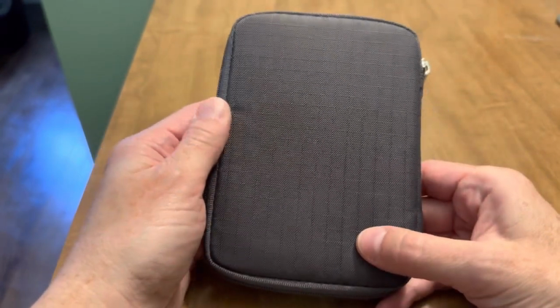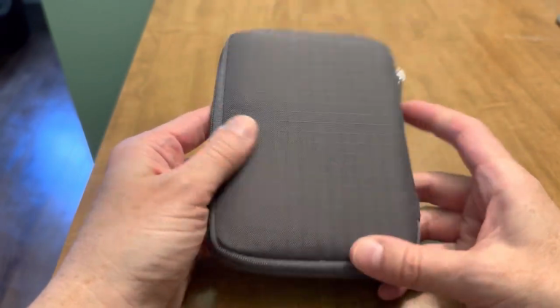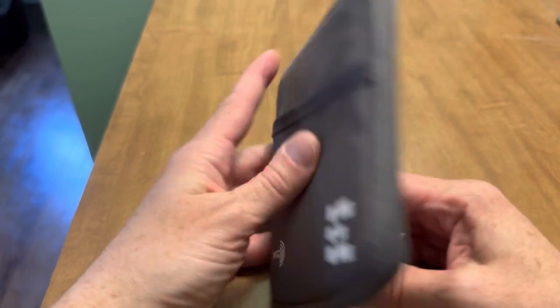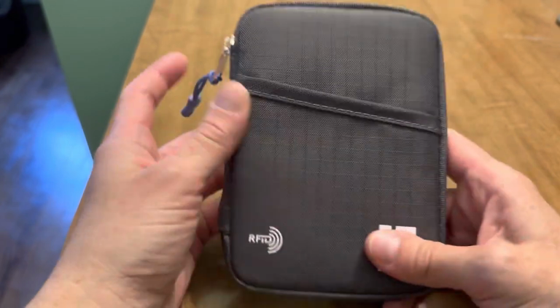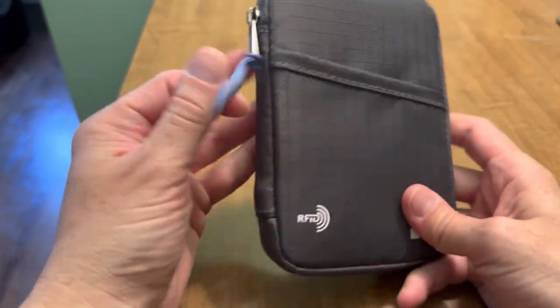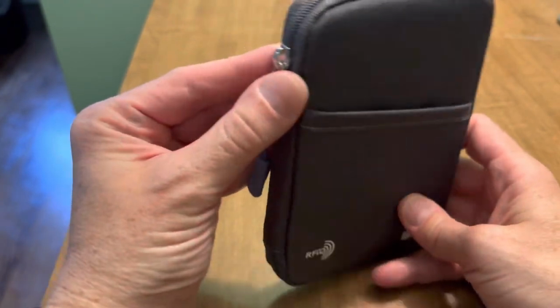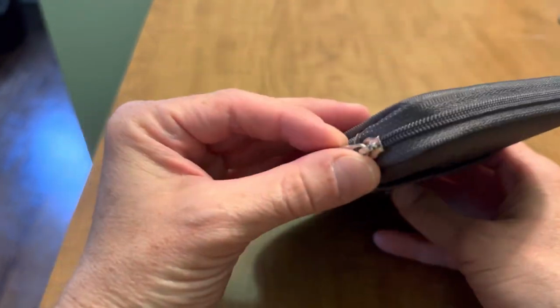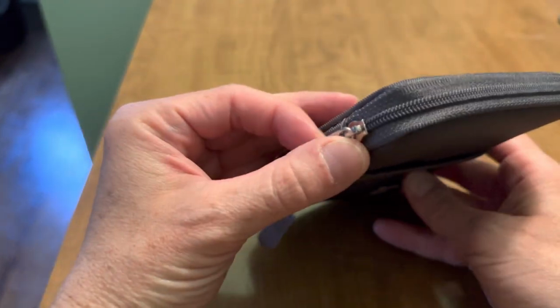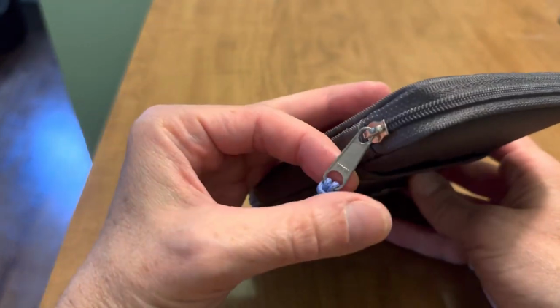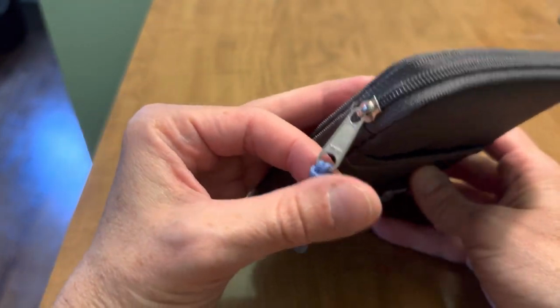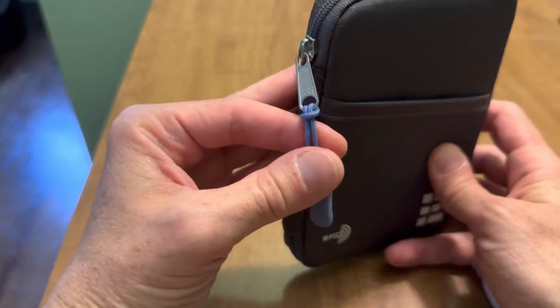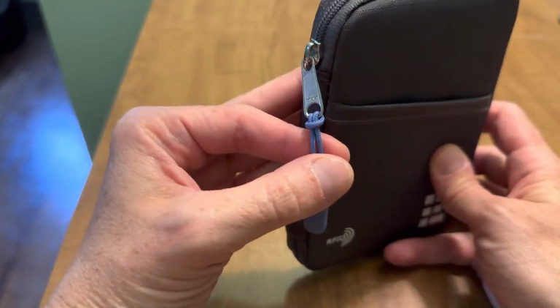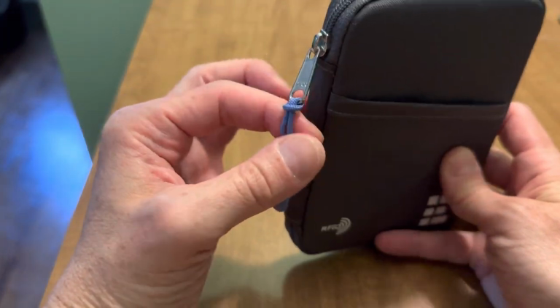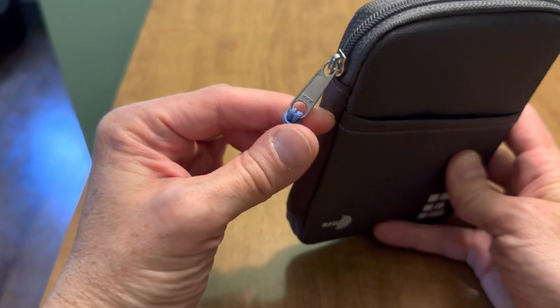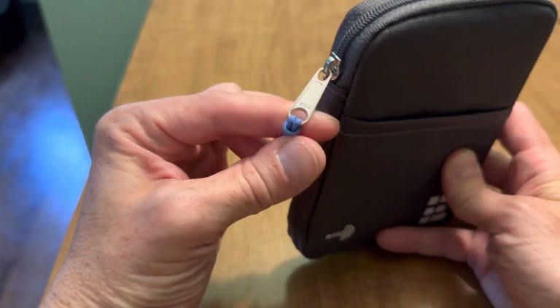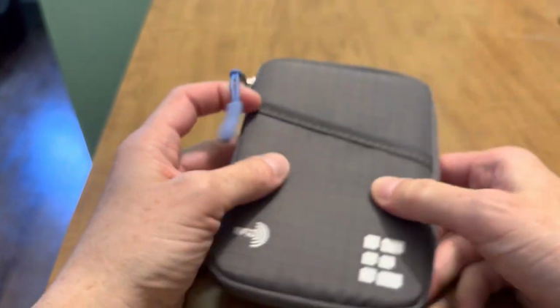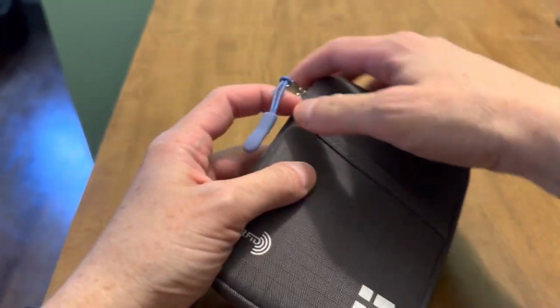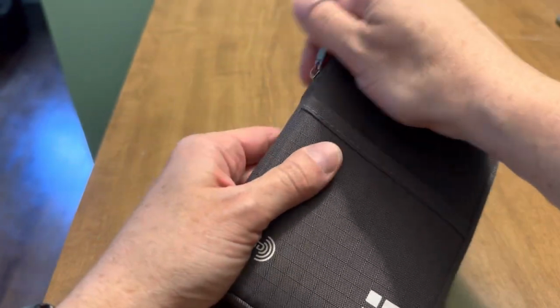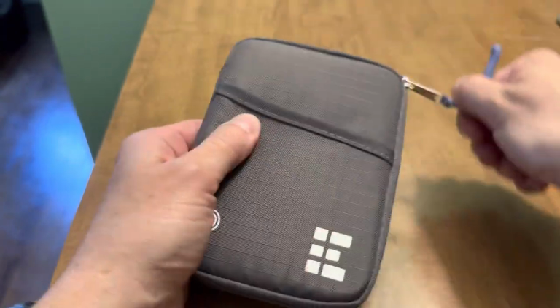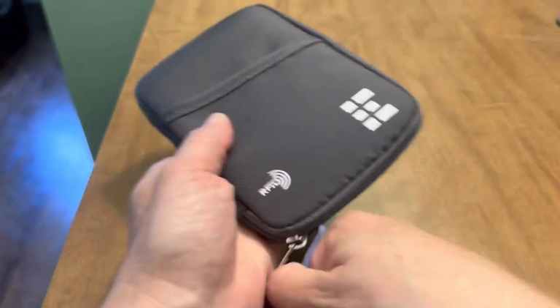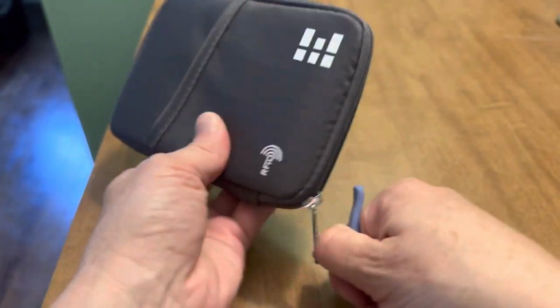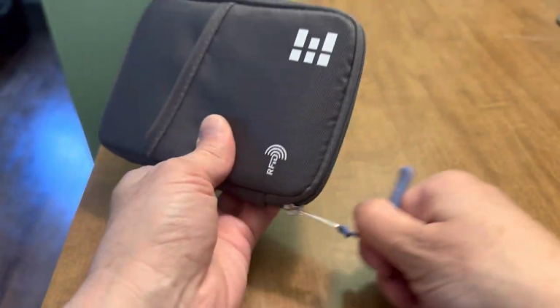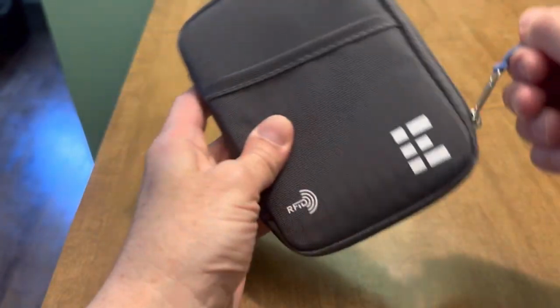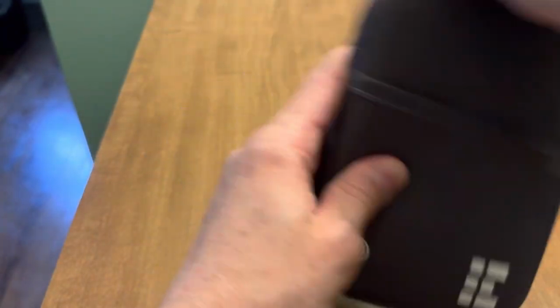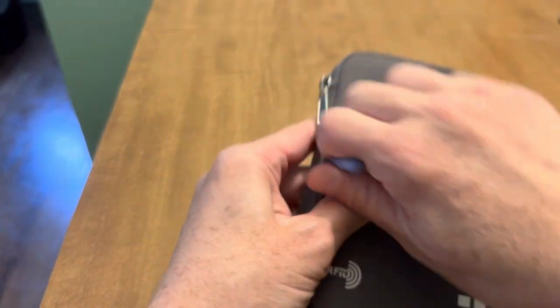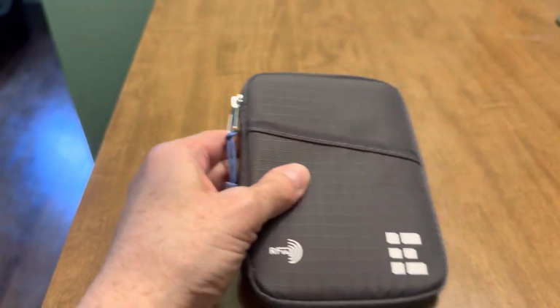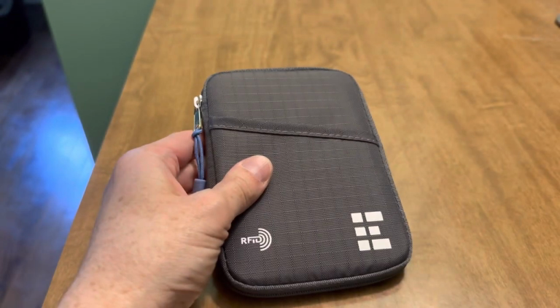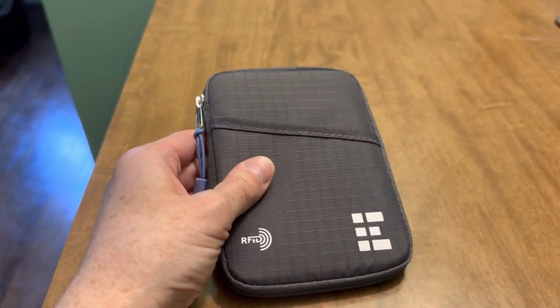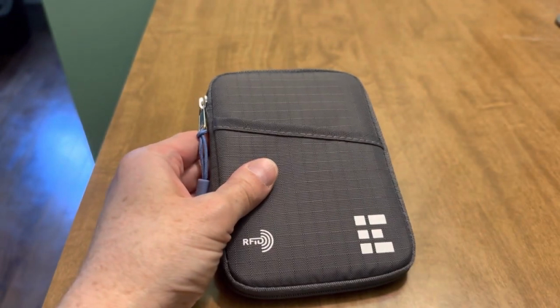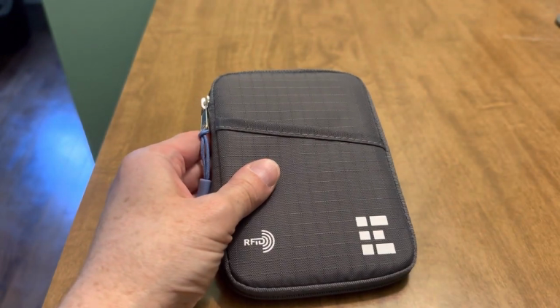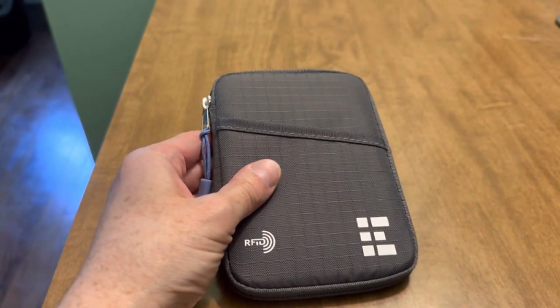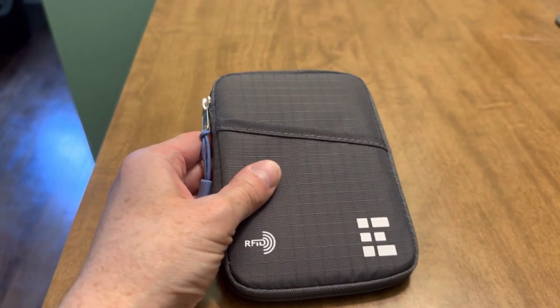No pocketing on the back. There's a nice YKK zipper all the way around. It did not come with this zipper pull, but I added it because I just like that extra something on there to grab. I think it makes it easier when you're trying to quickly open and close the wallet.